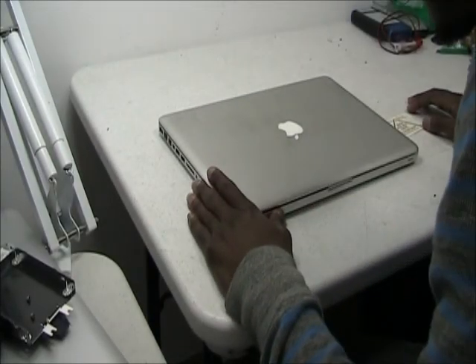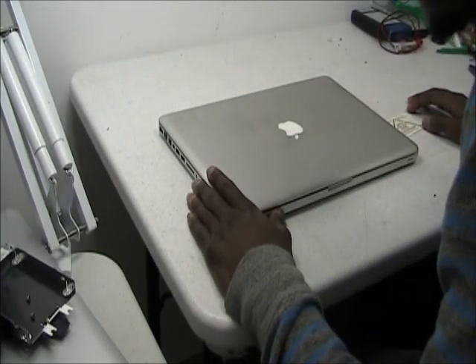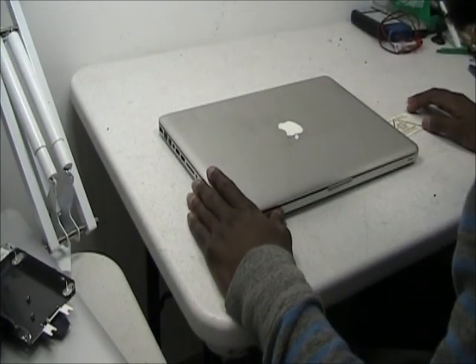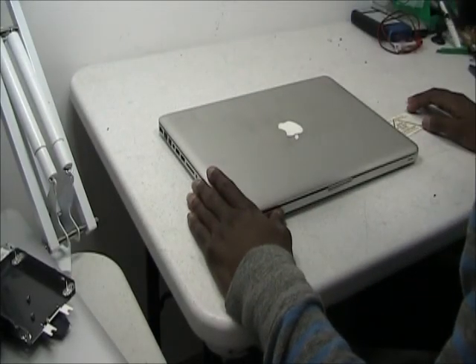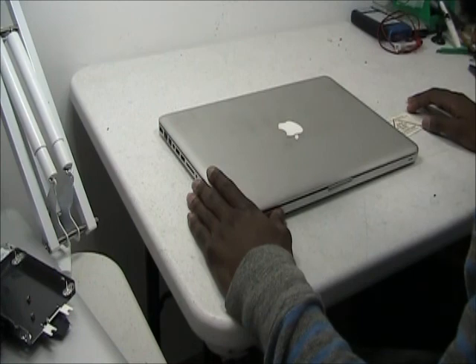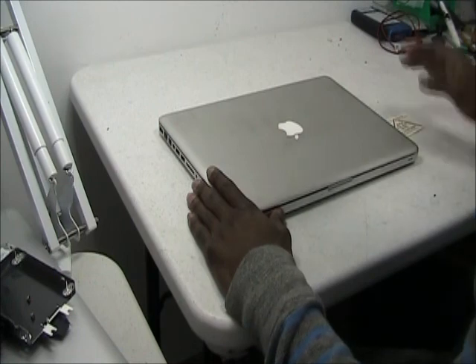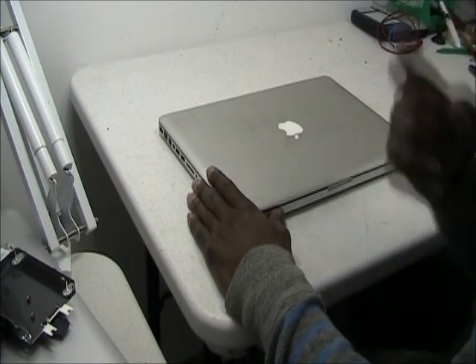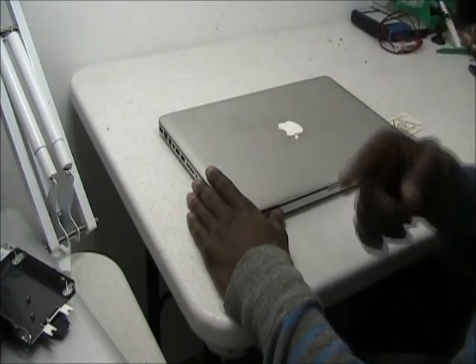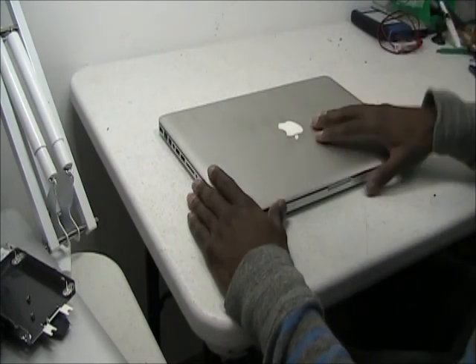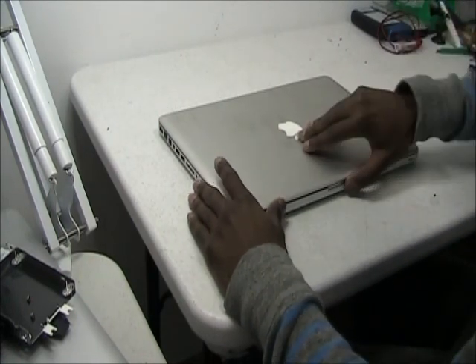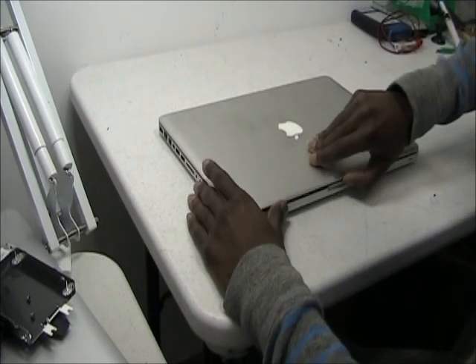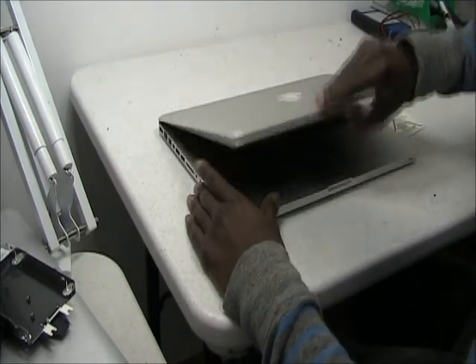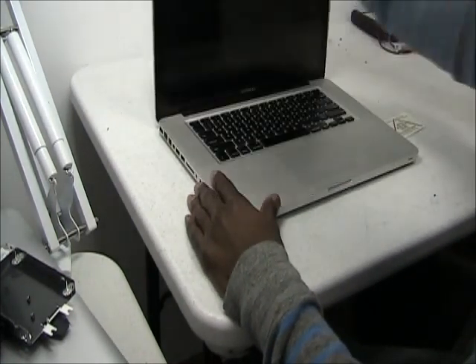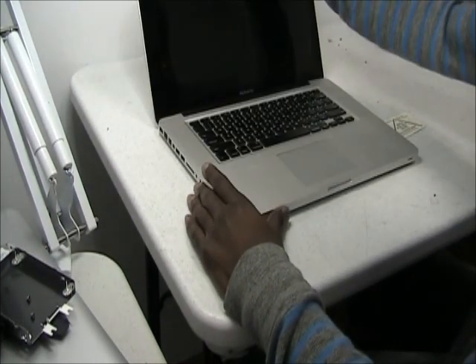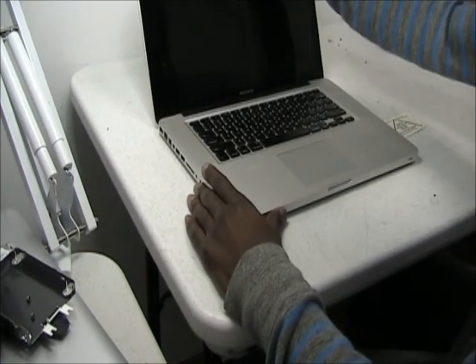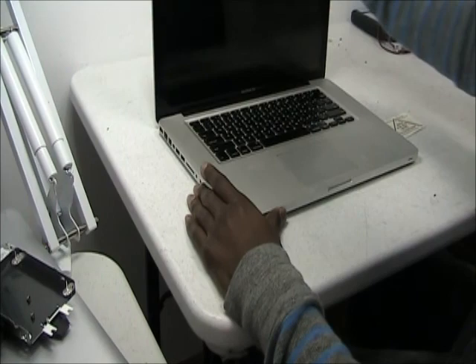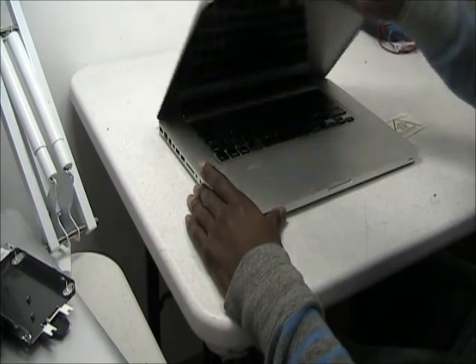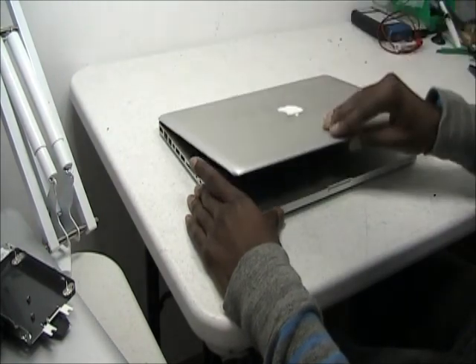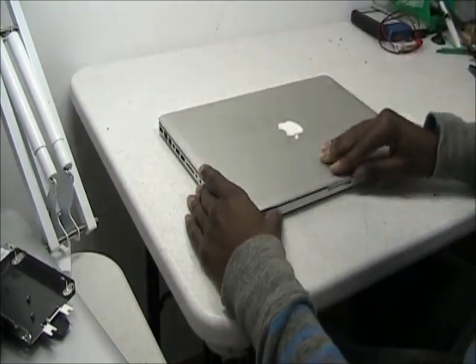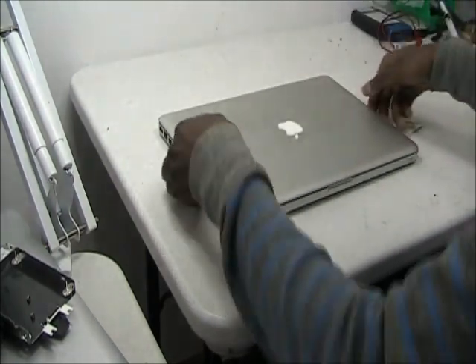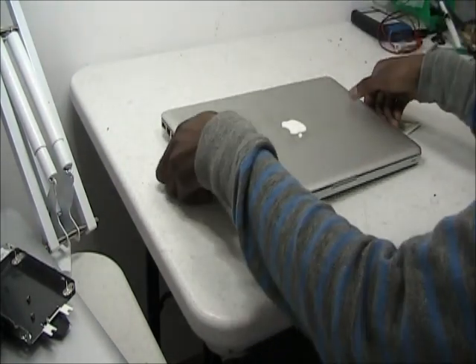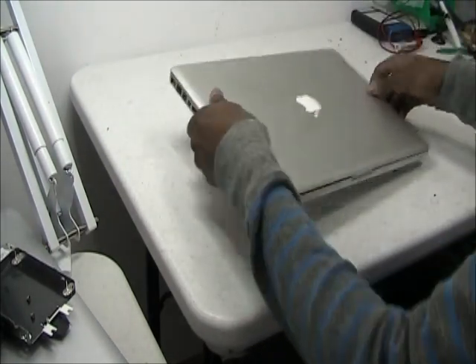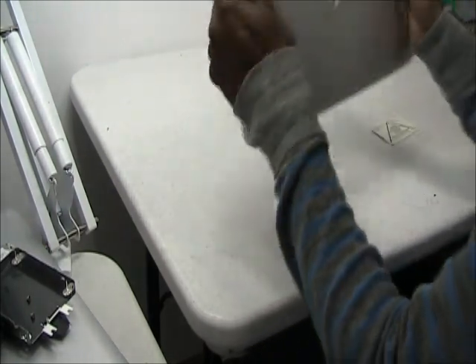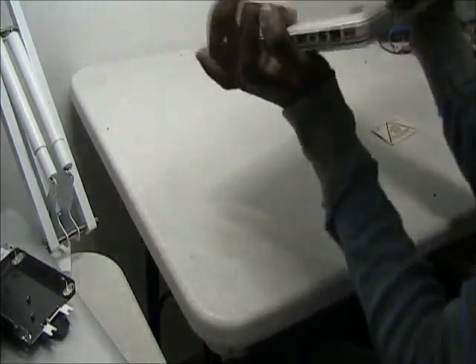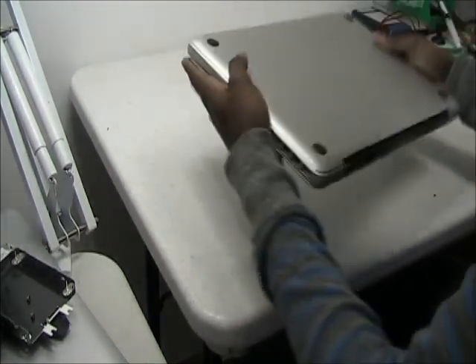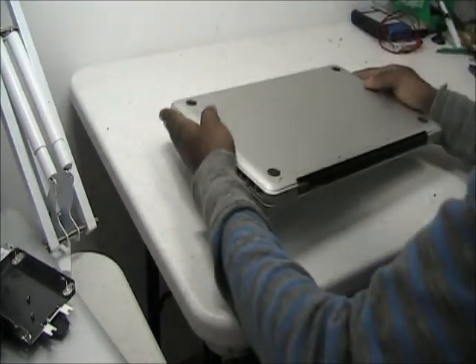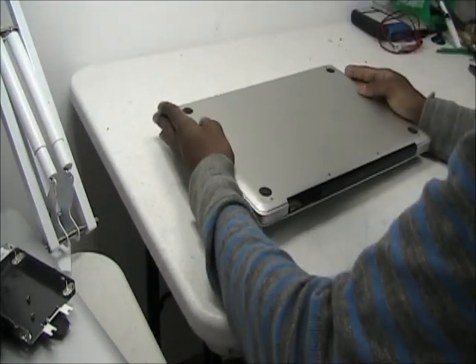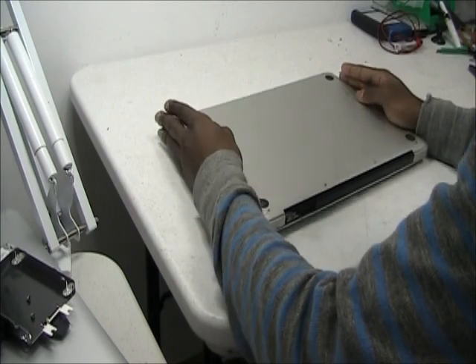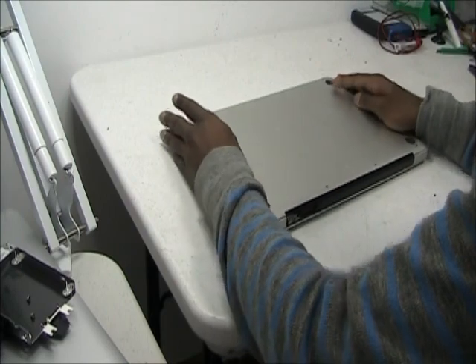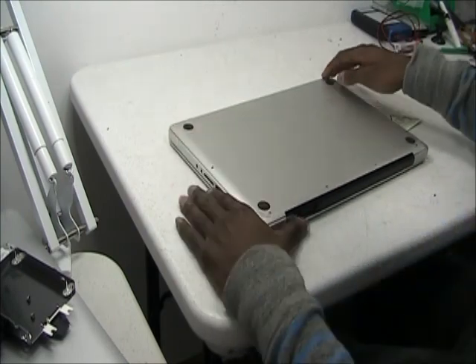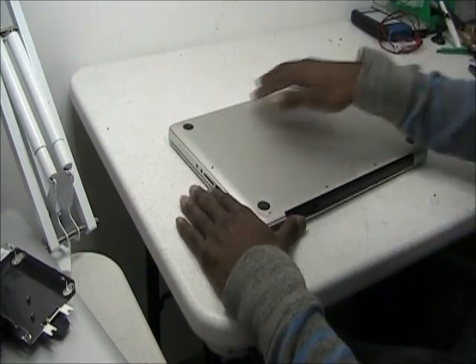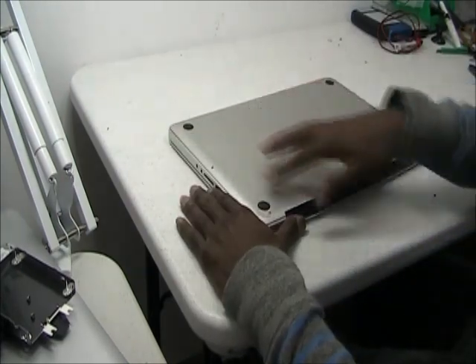Hi, this is Reginald here with Laptop Jacks showing you how to disassemble a MacBook Pro 15-inch. To start, you need to flip over the laptop. There are 10 screws on the back, shown here.